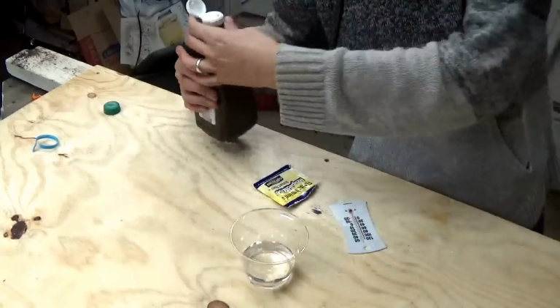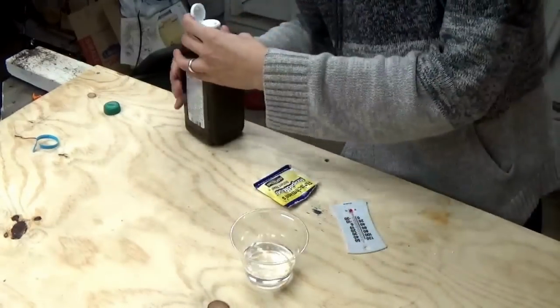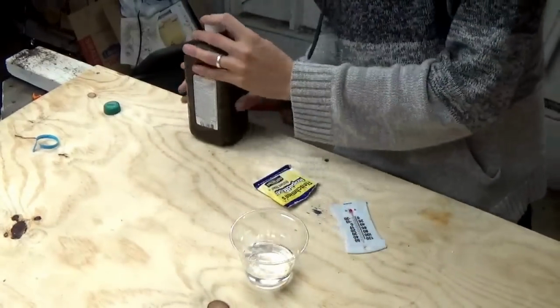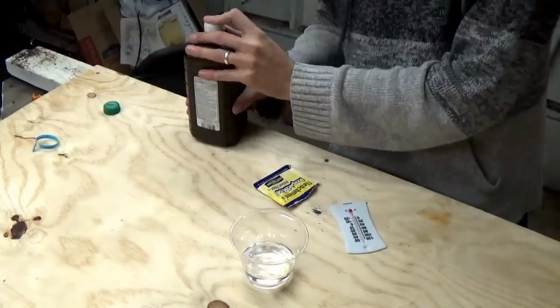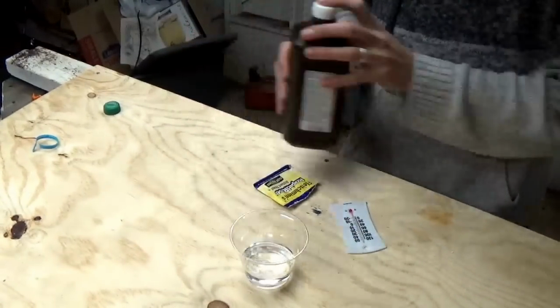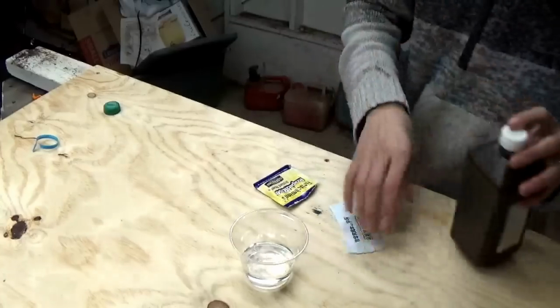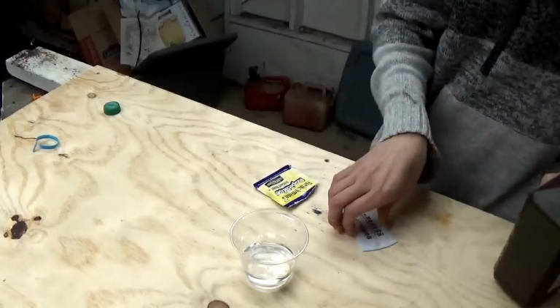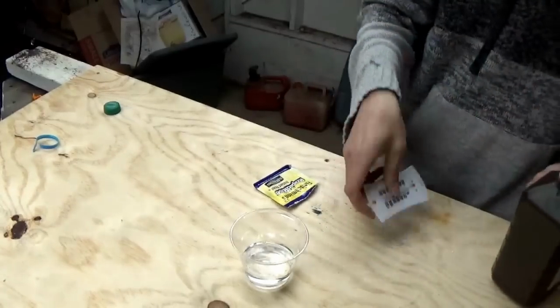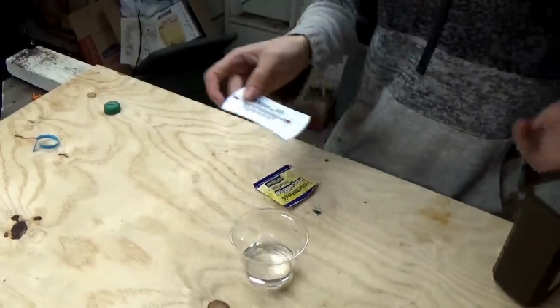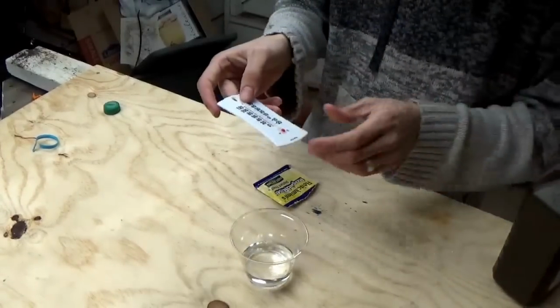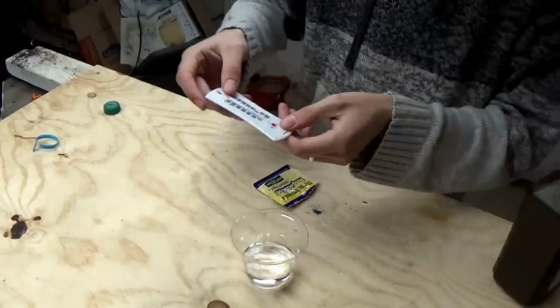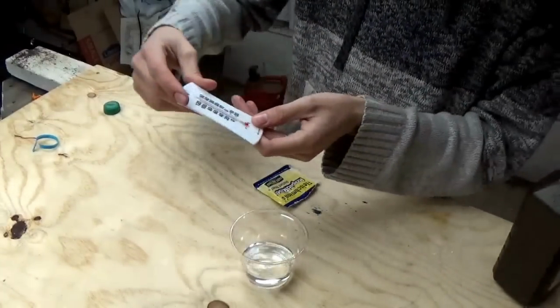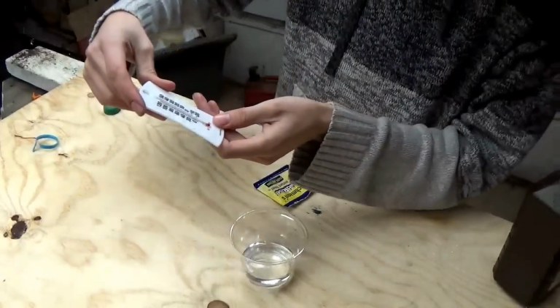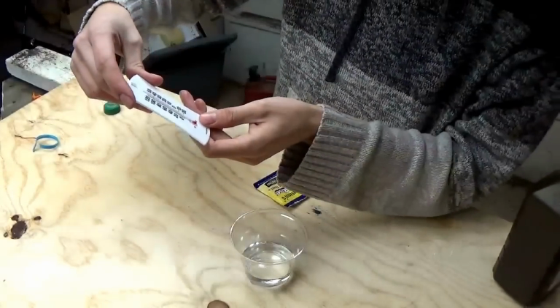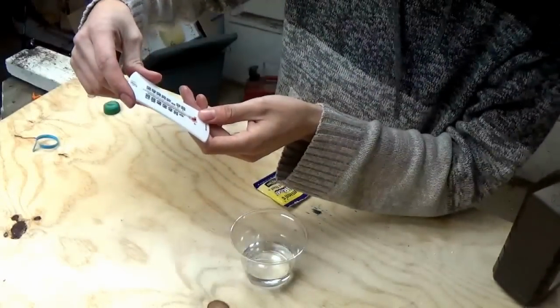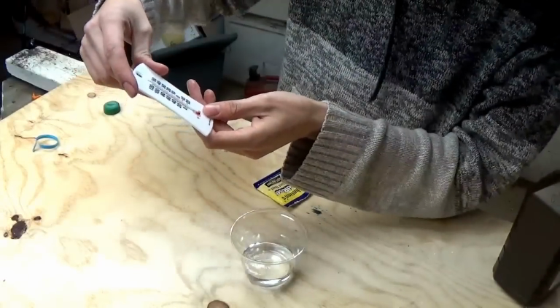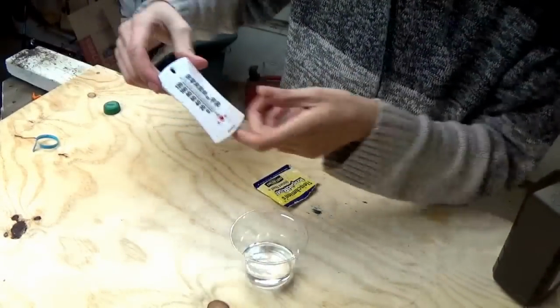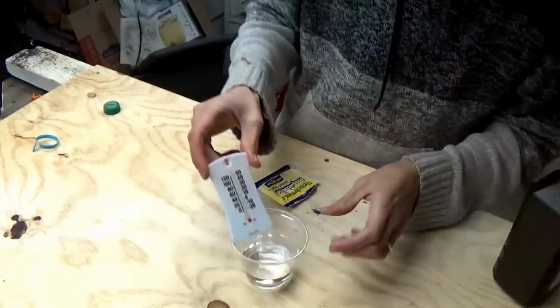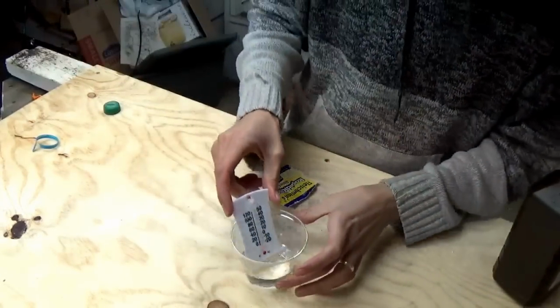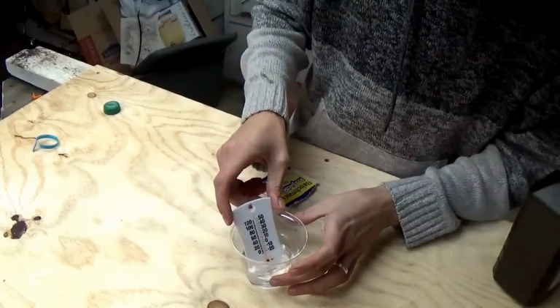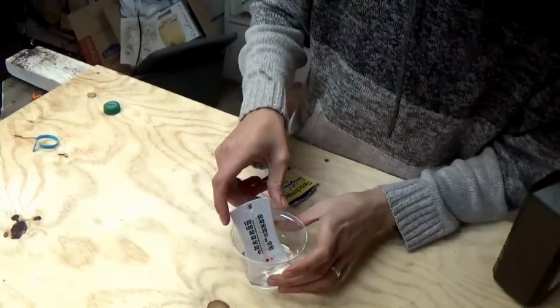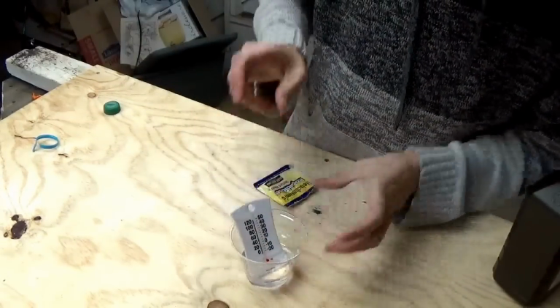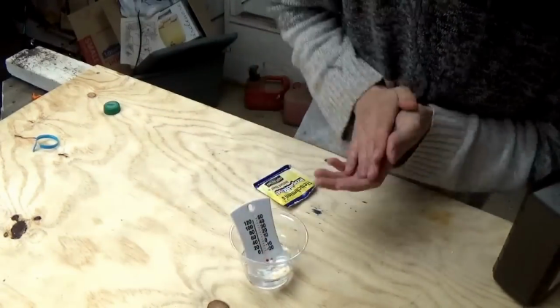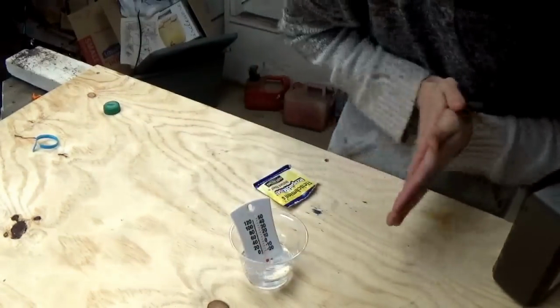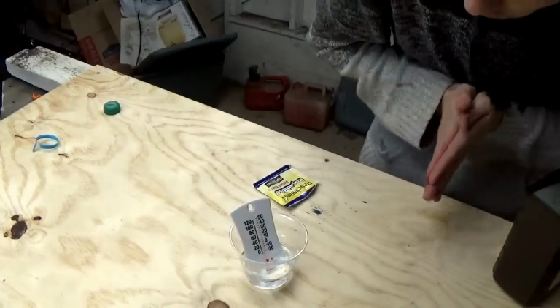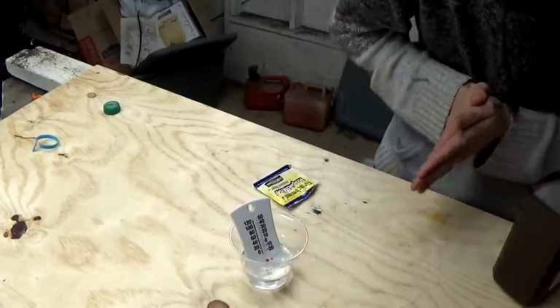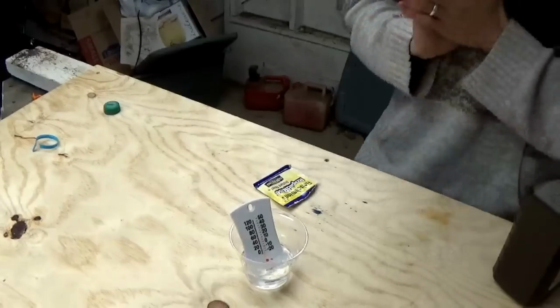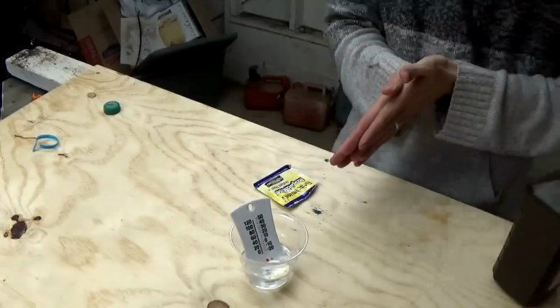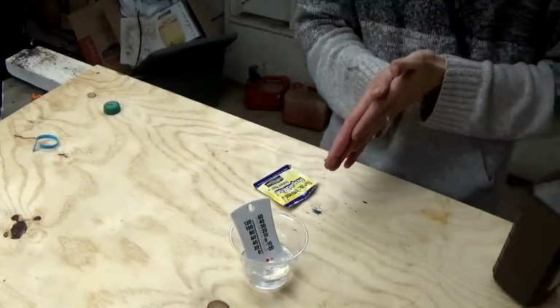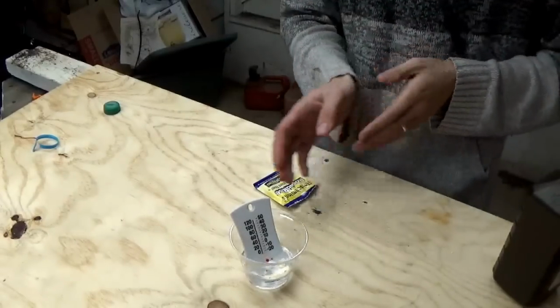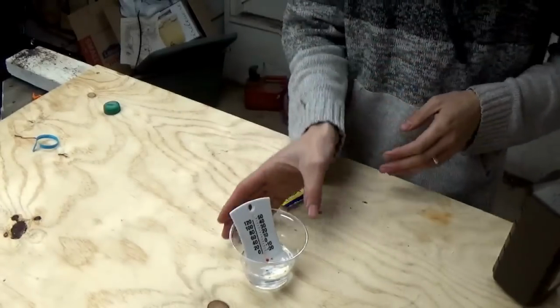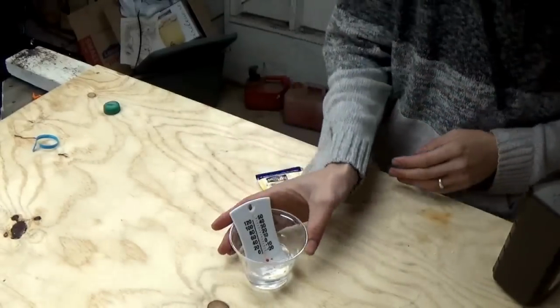So we got that in there. Stick the thermostat in there — right now it's reading about 59 degrees. Stick that in there and let it sit there for a couple of minutes.